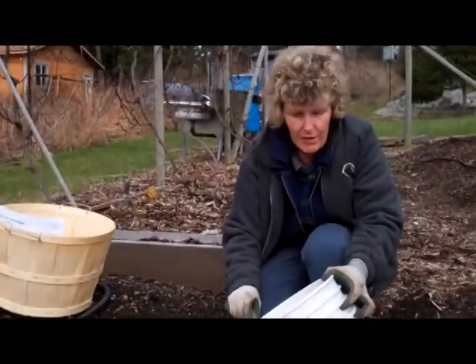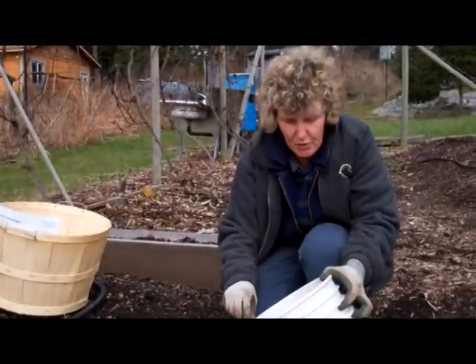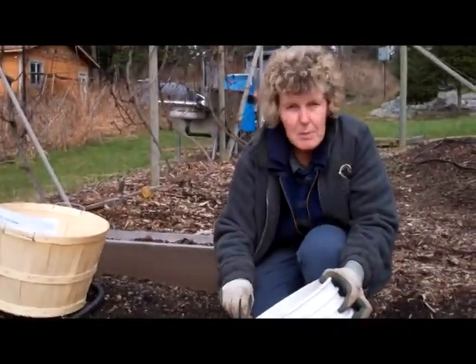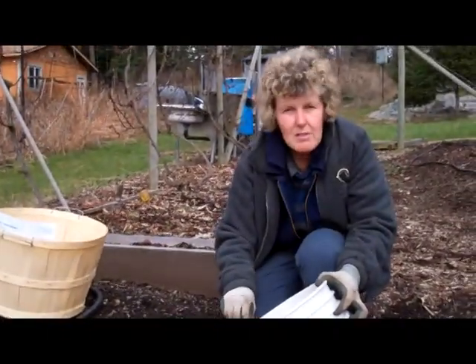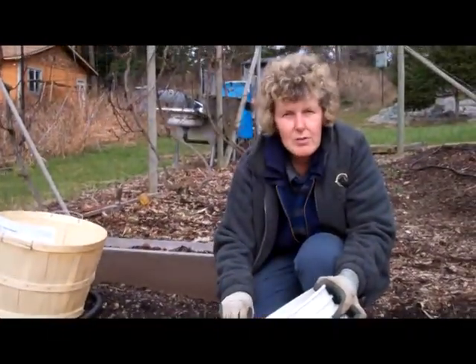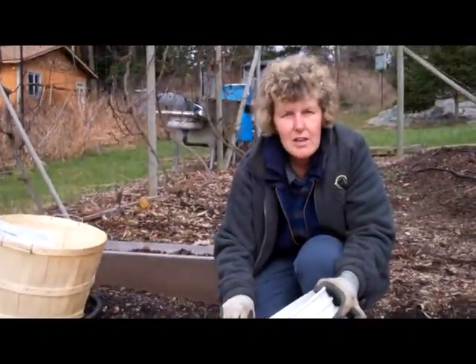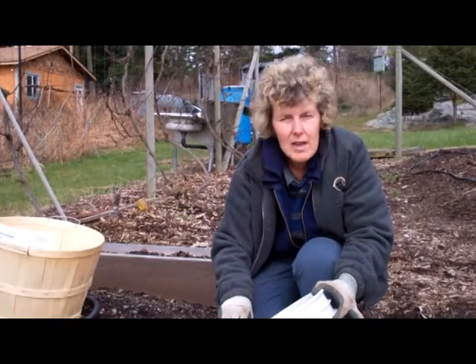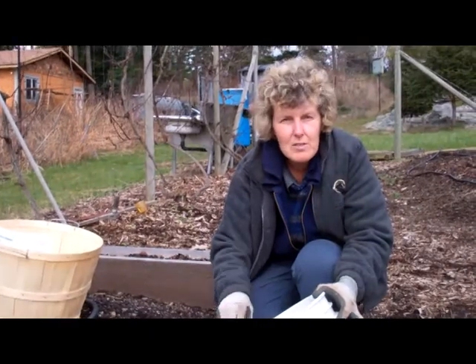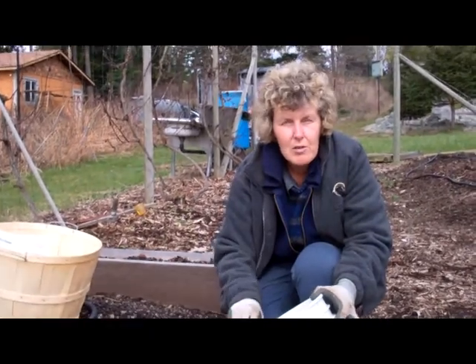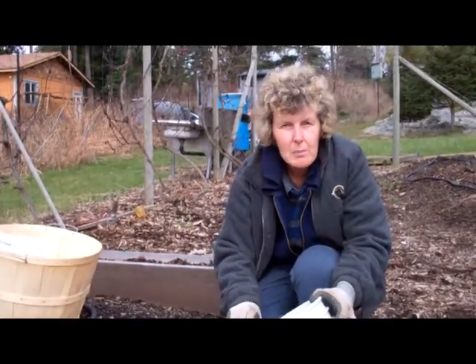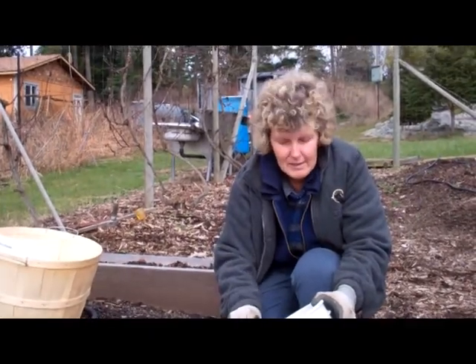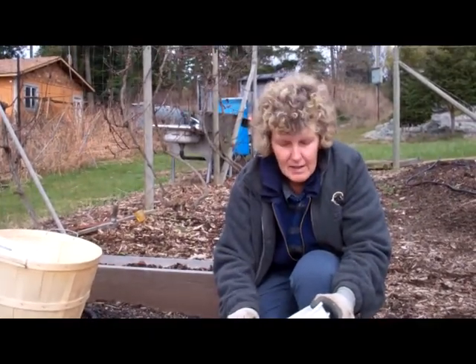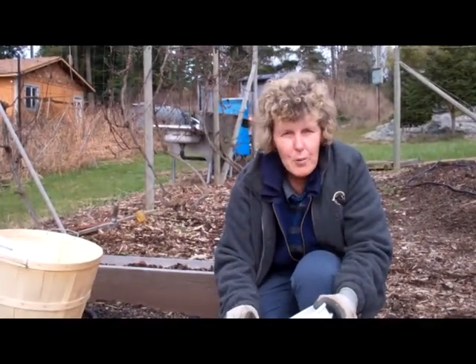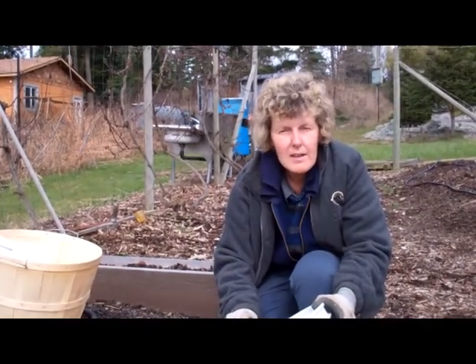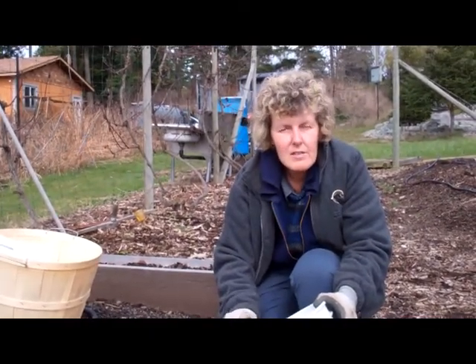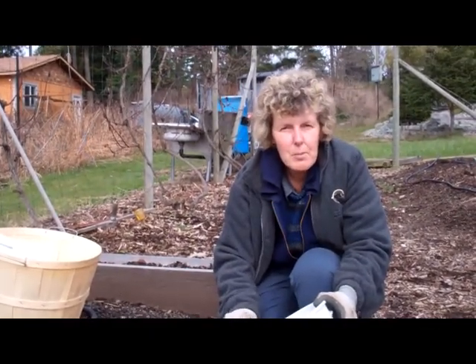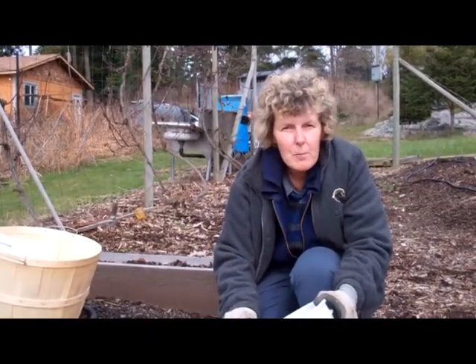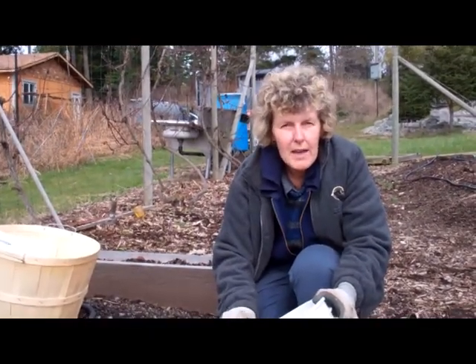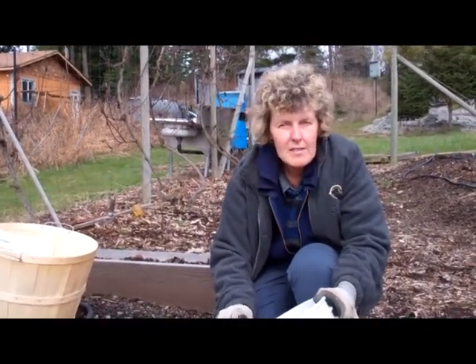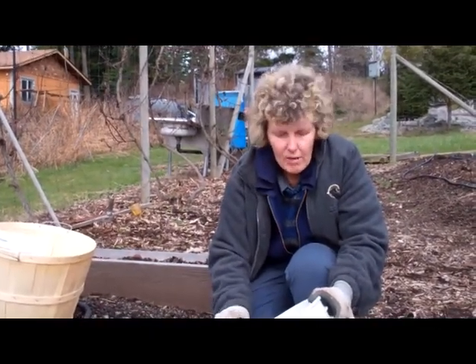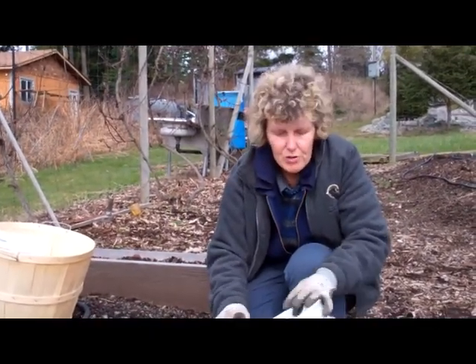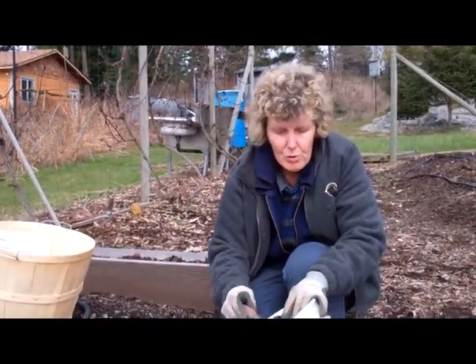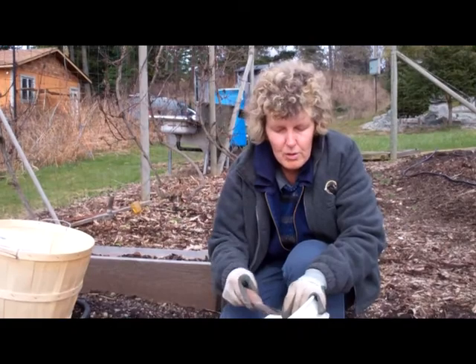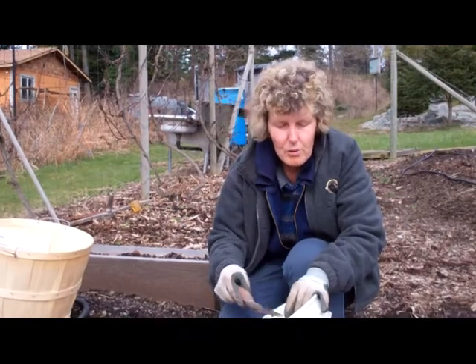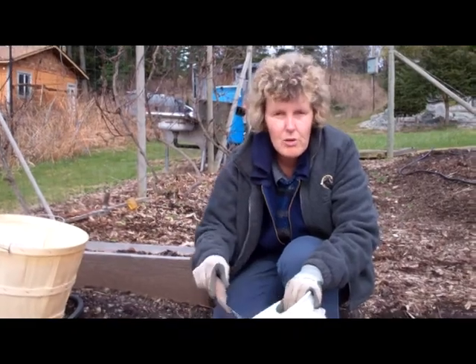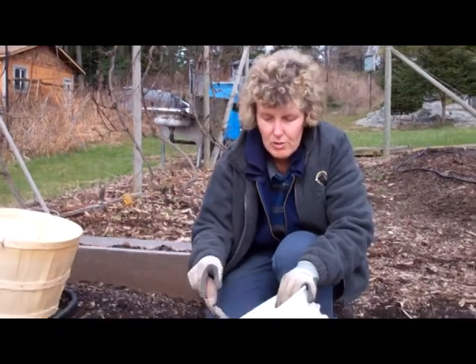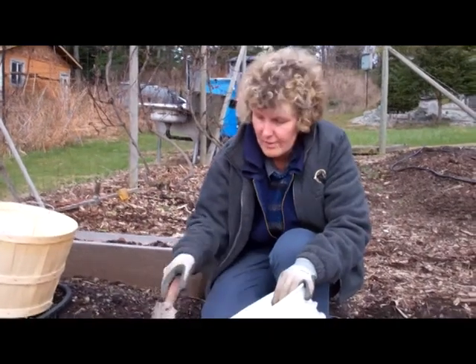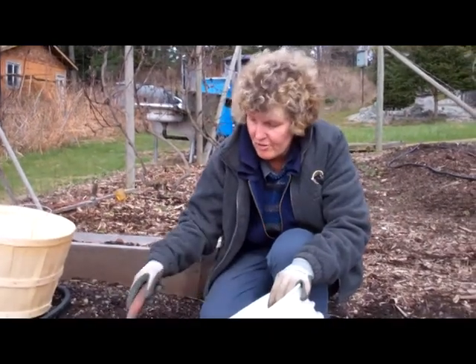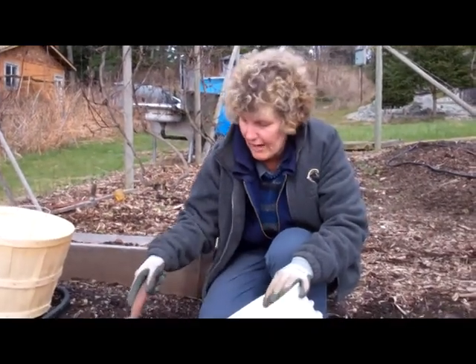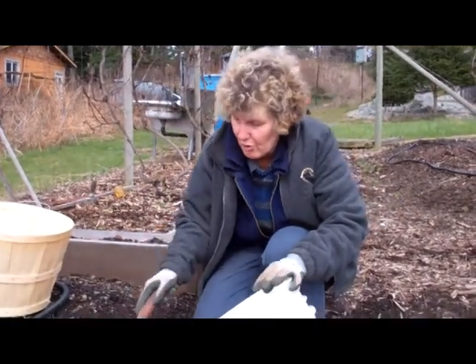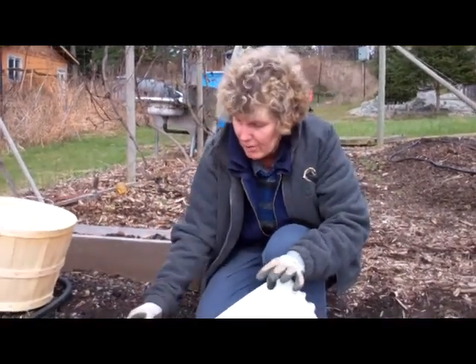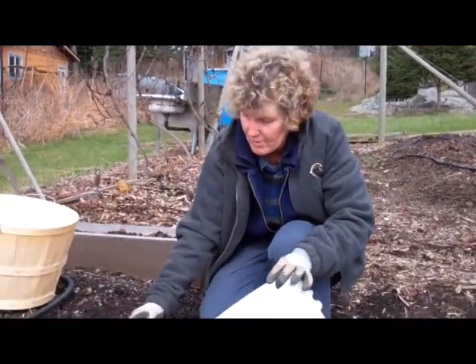Then you're going to mix all those ten samples together in the bucket. Put that in a little Ziploc bag and take it off to your local horticultural agent or agricultural agency.